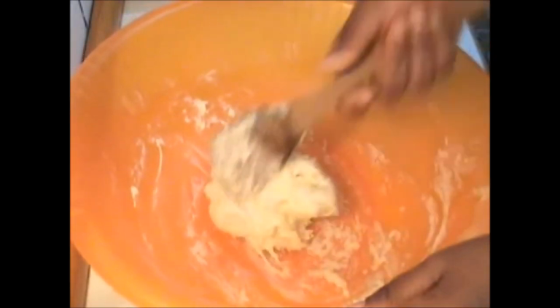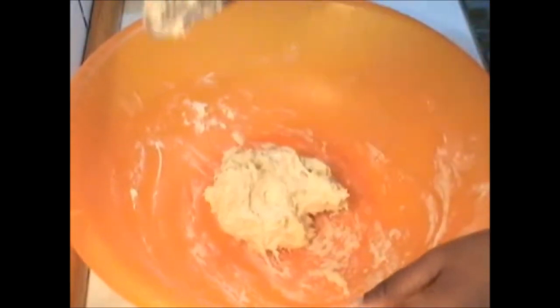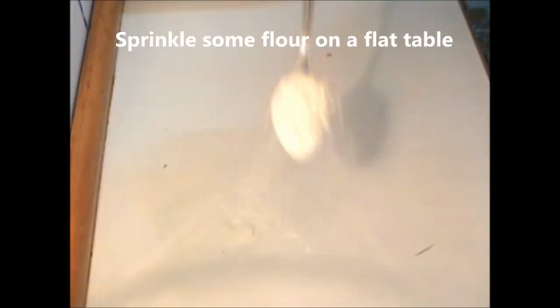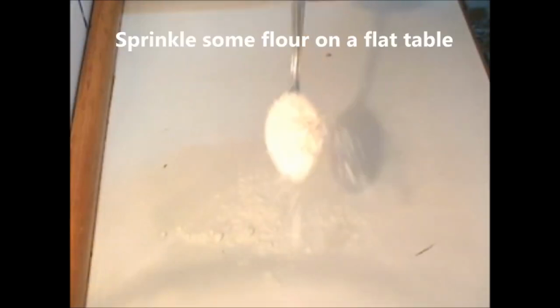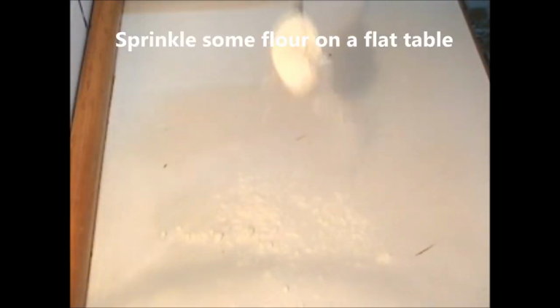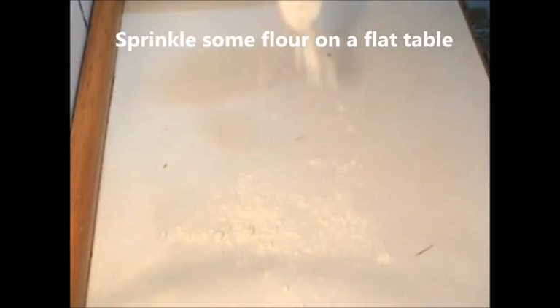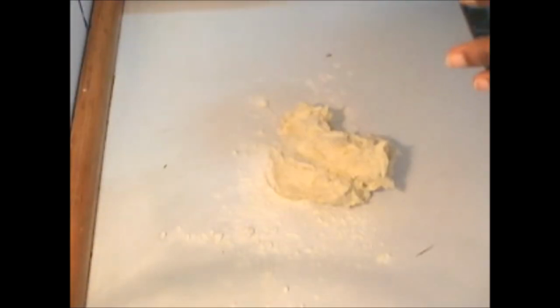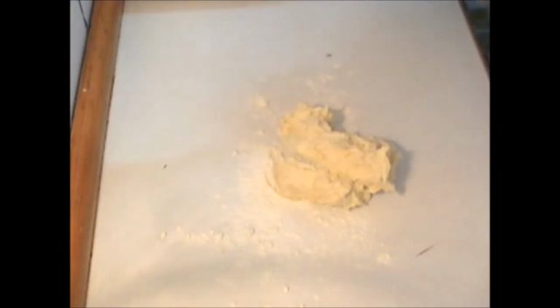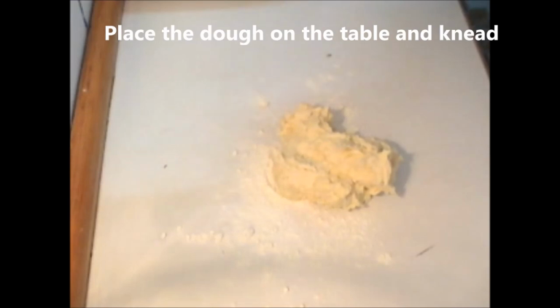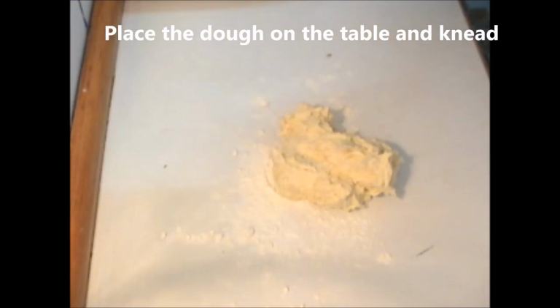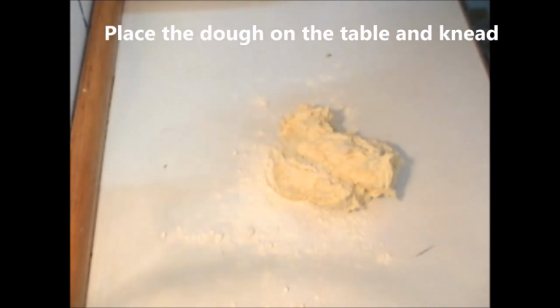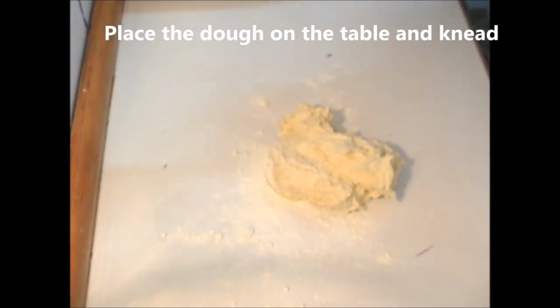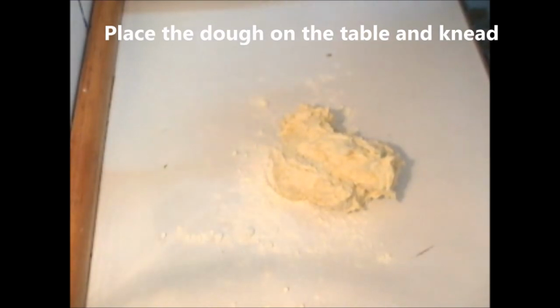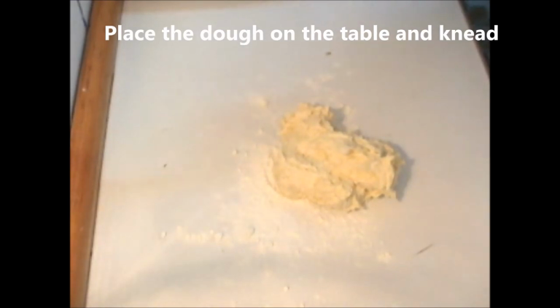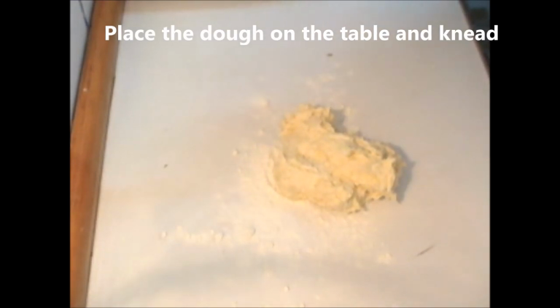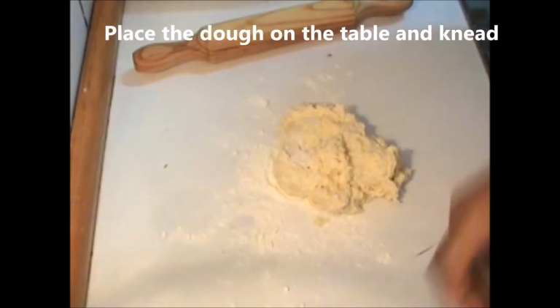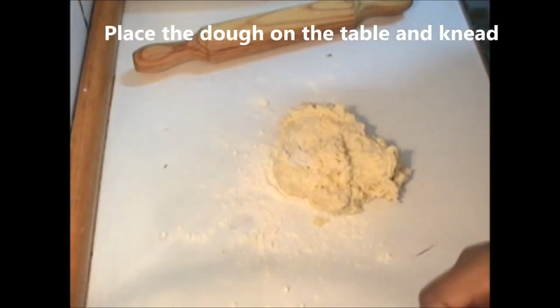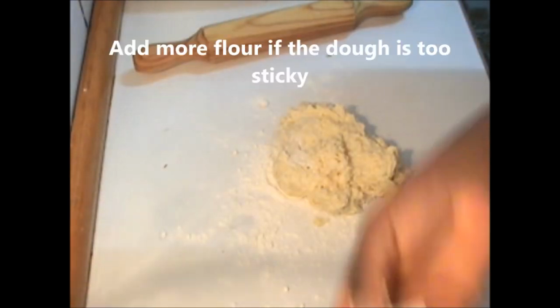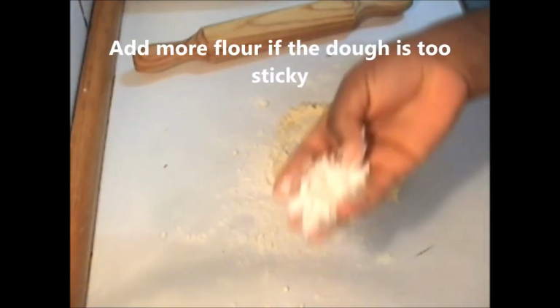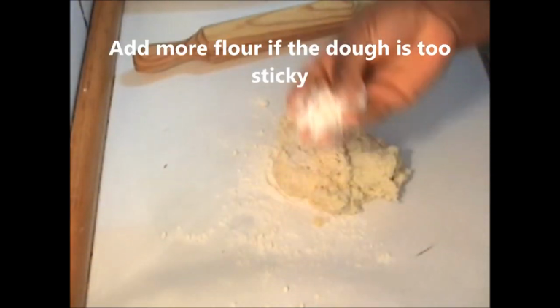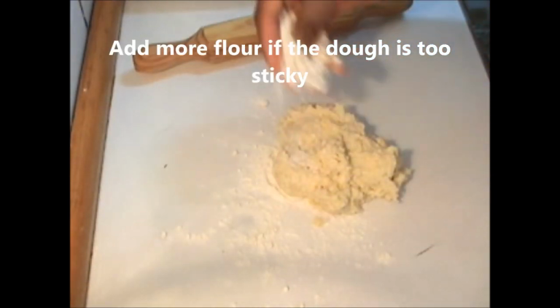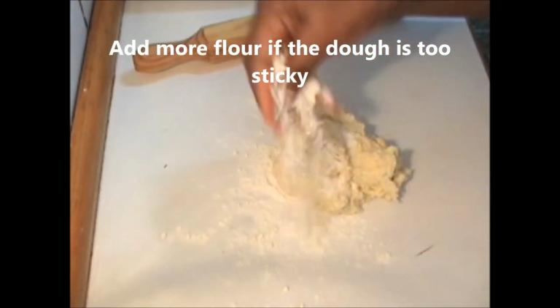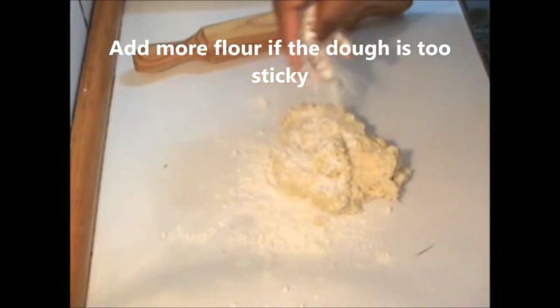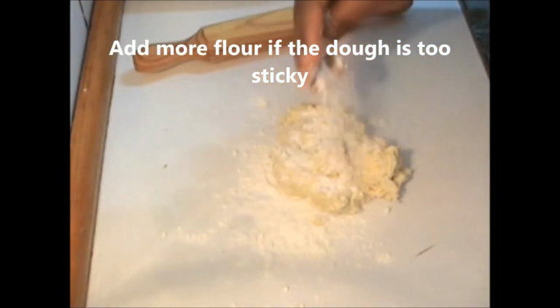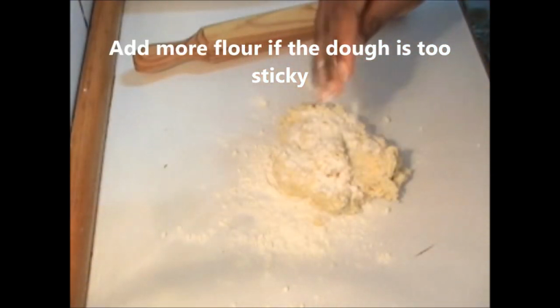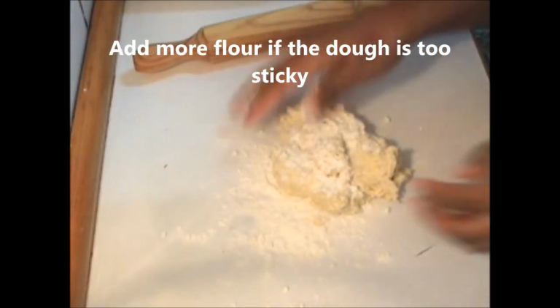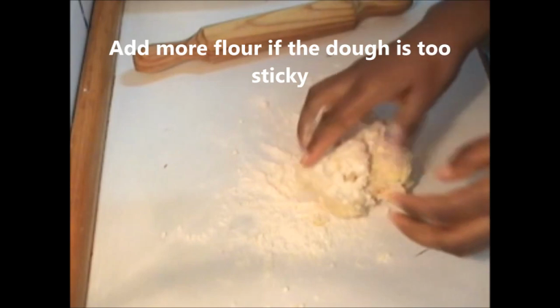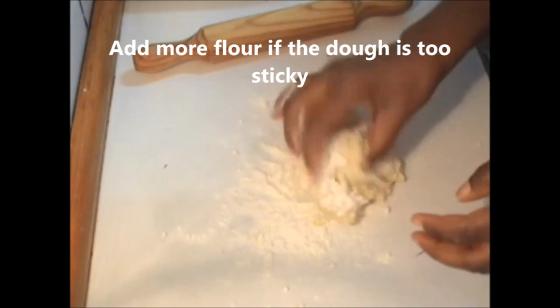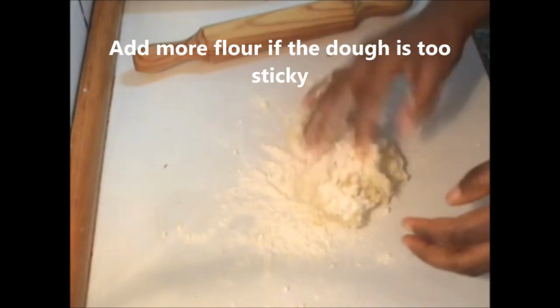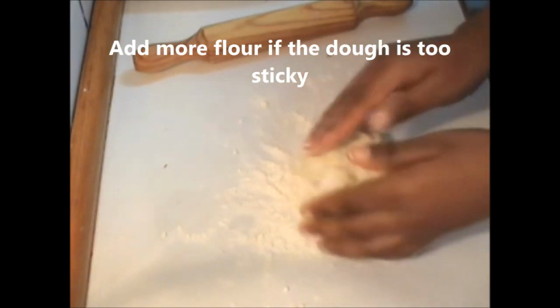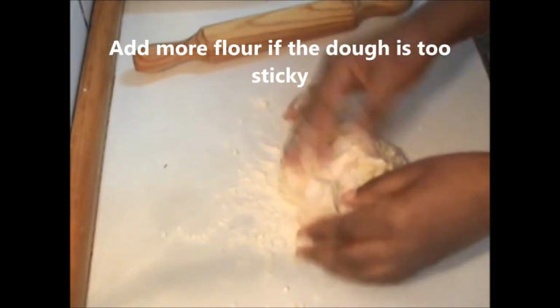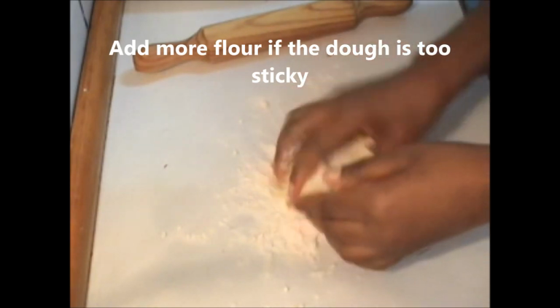Now sprinkle some flour on a flat table and place the dough on the table and knead. You can add more flour if the dough is too sticky.